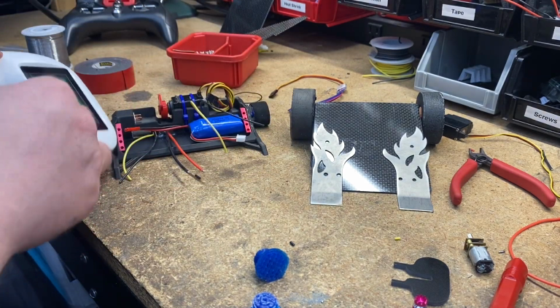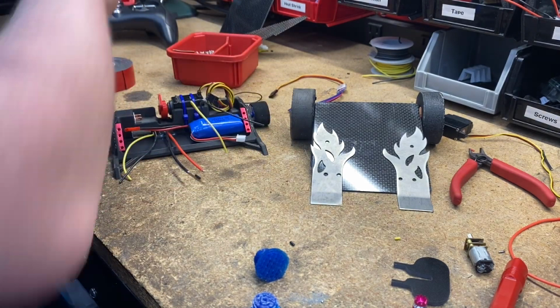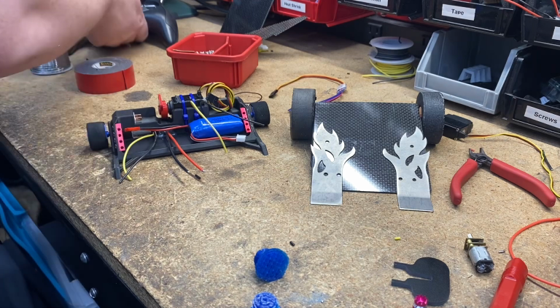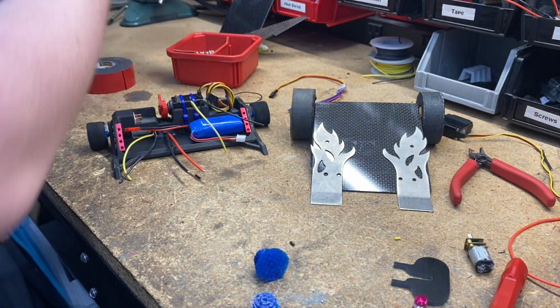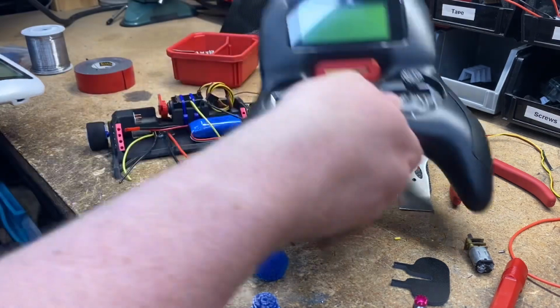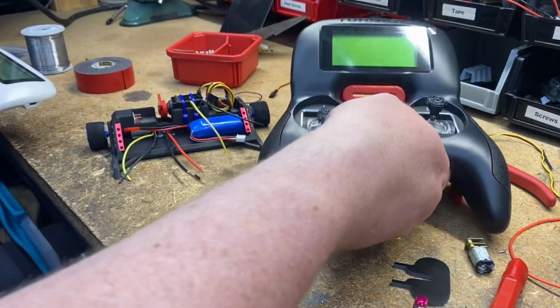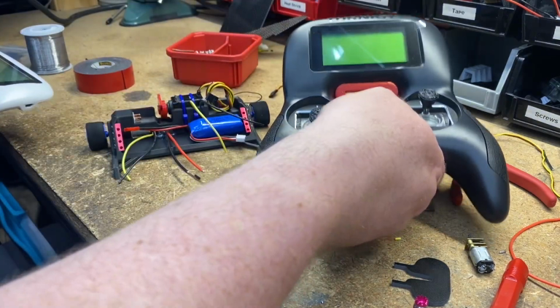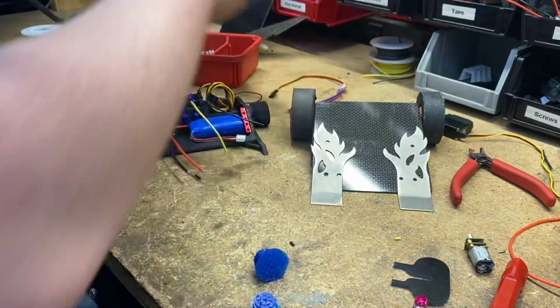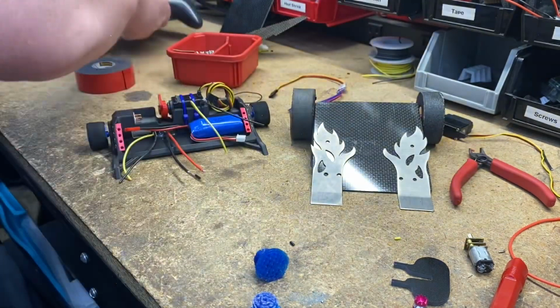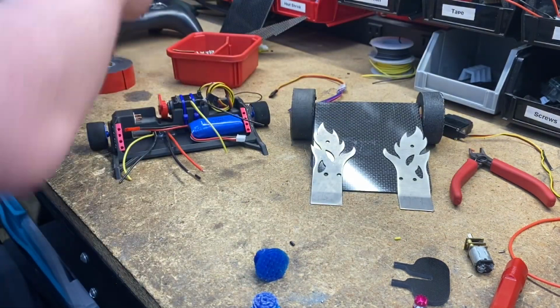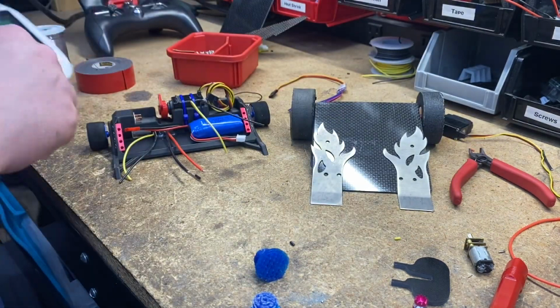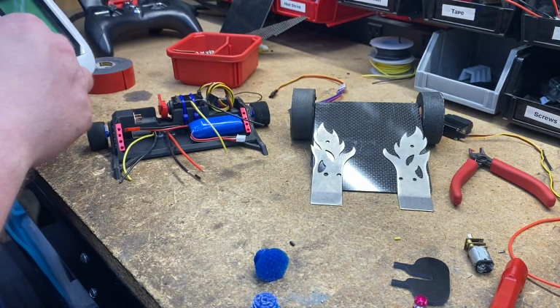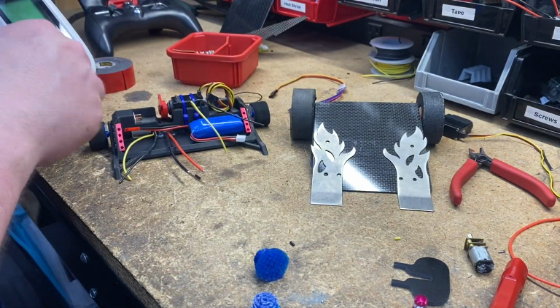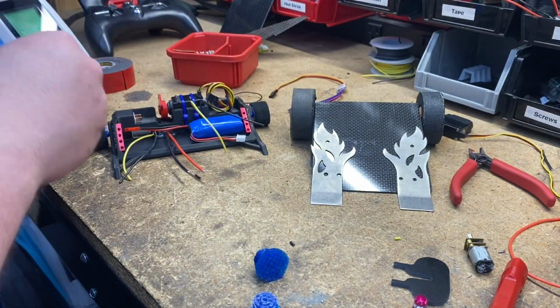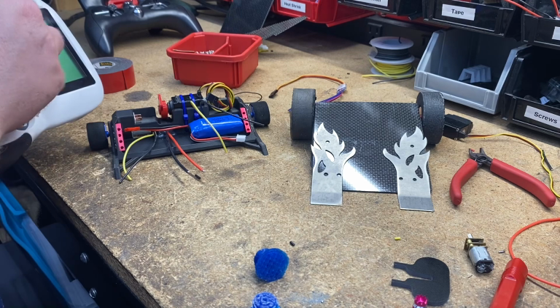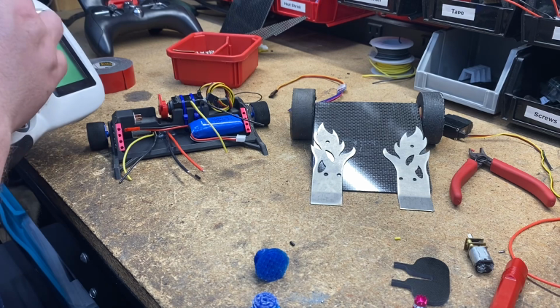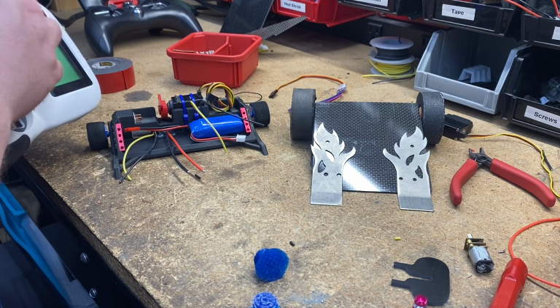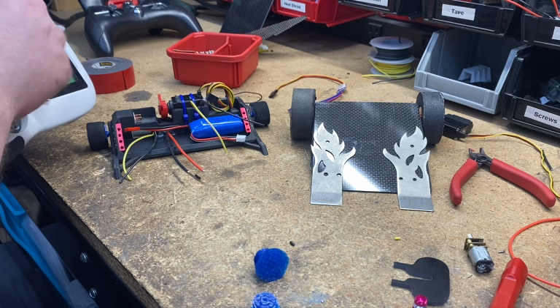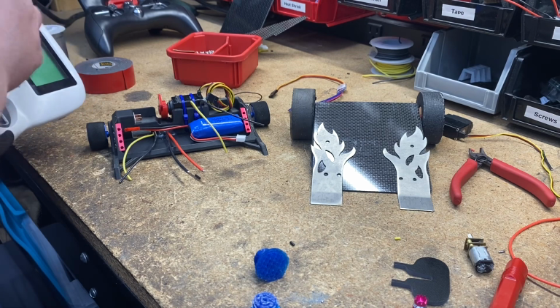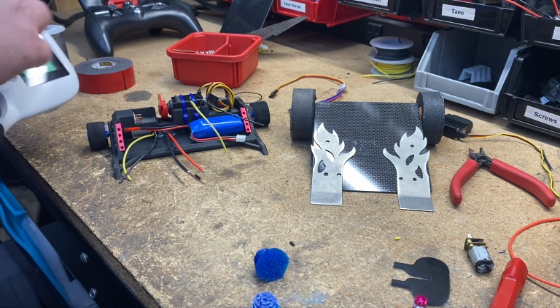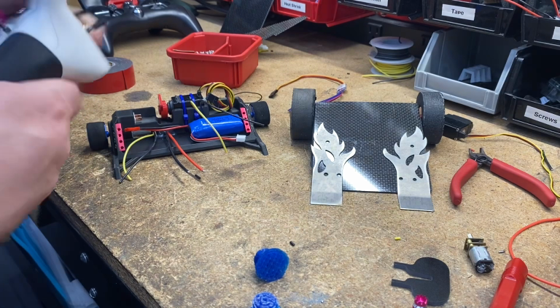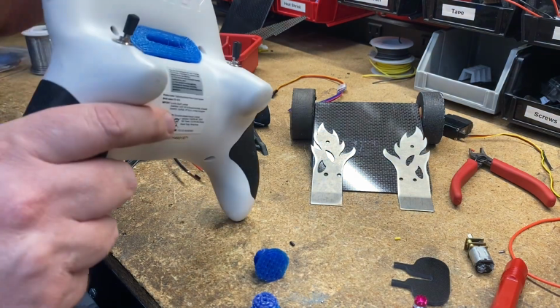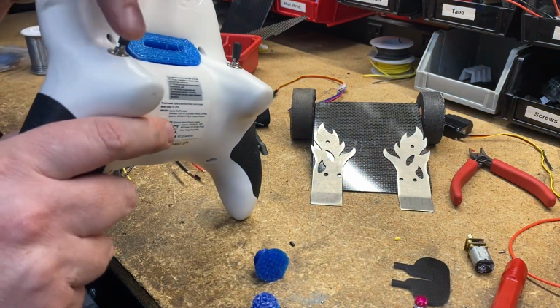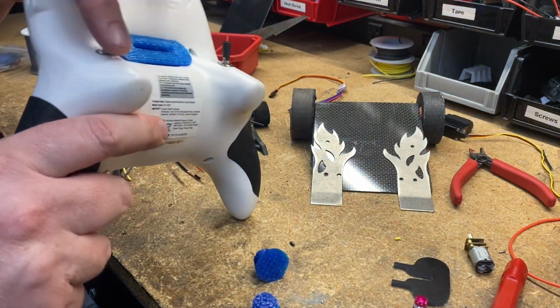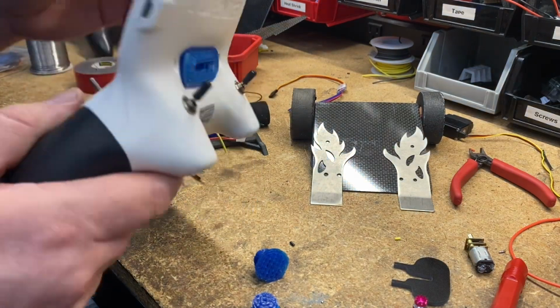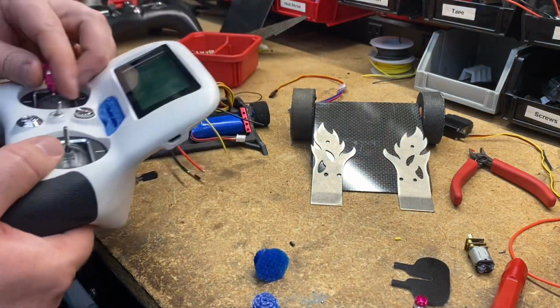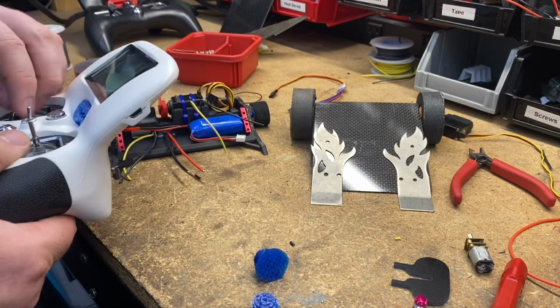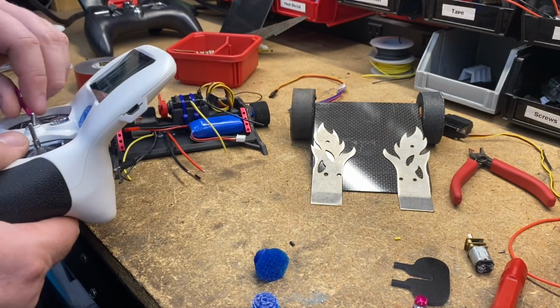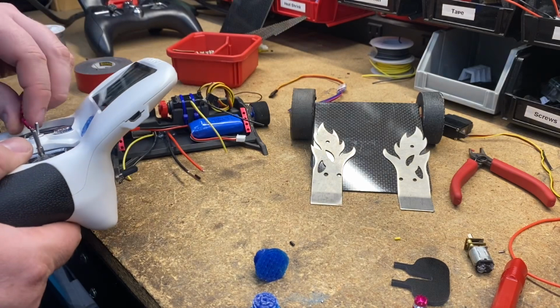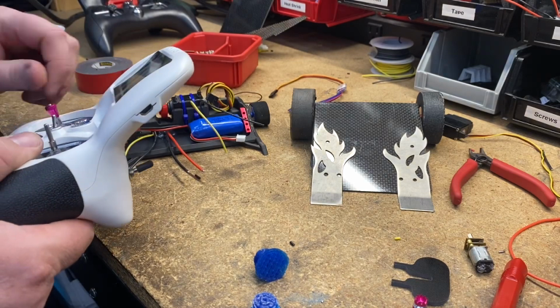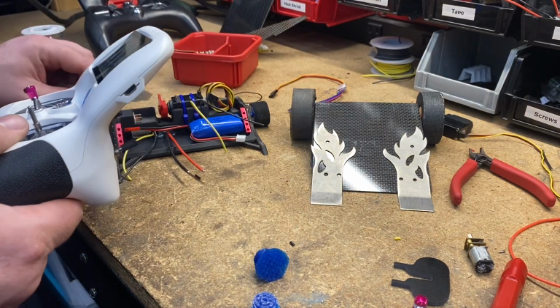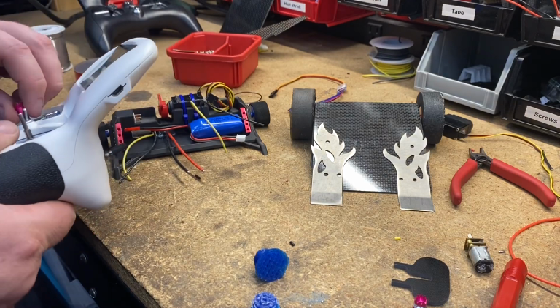I've got the carbon fighter ready — it's black and red — and I'm currently taking the switches off. I always take these switches off because kids play with them and it screws up the radios.